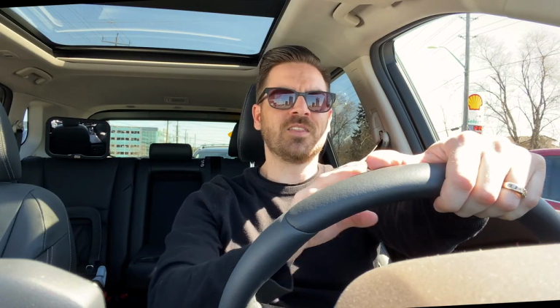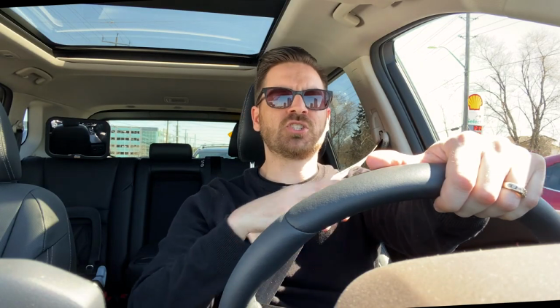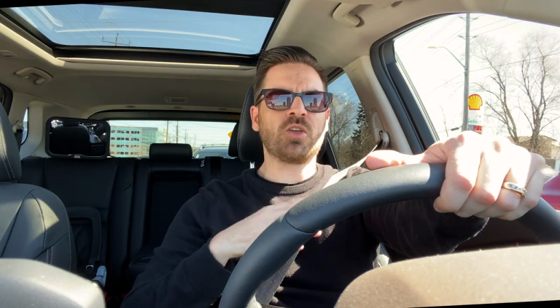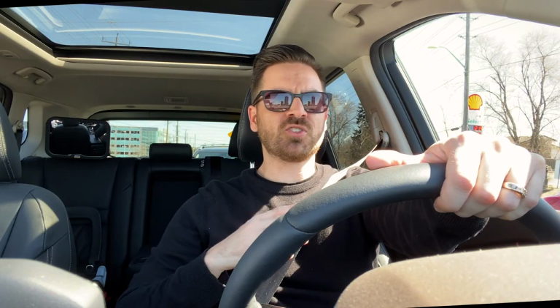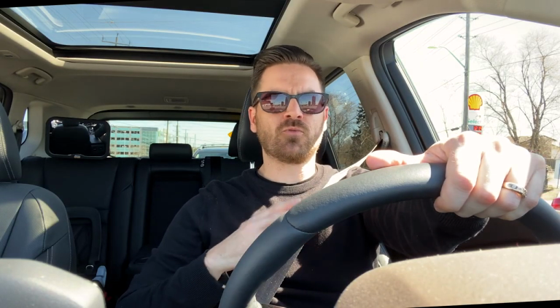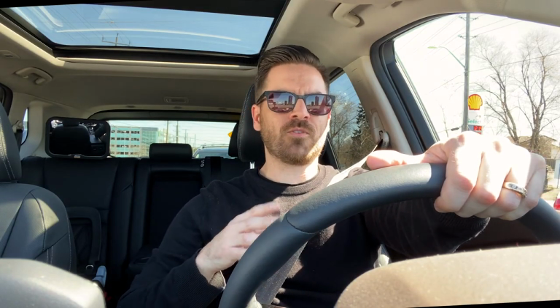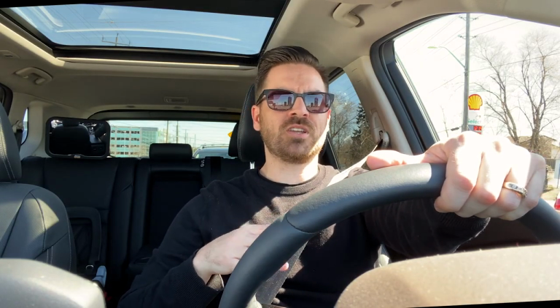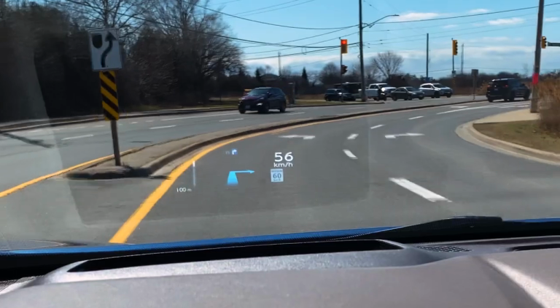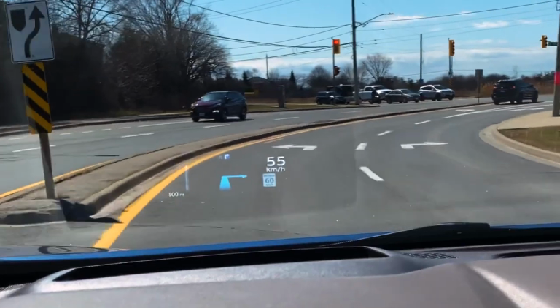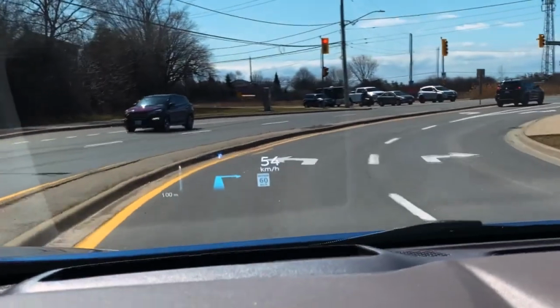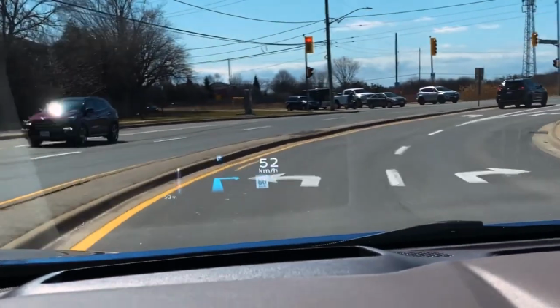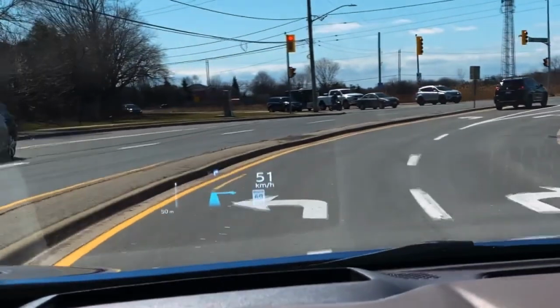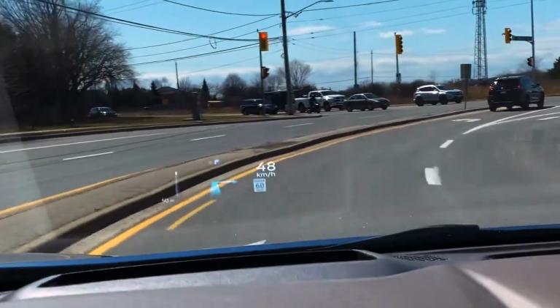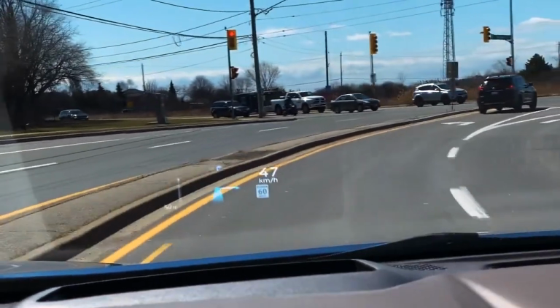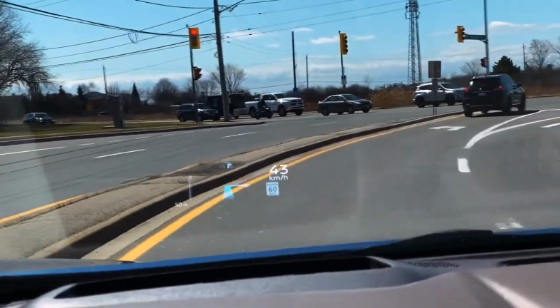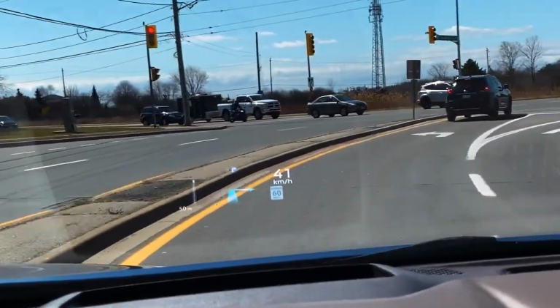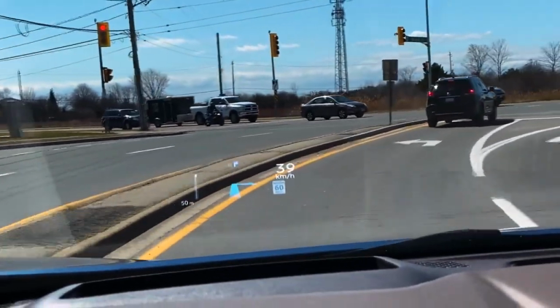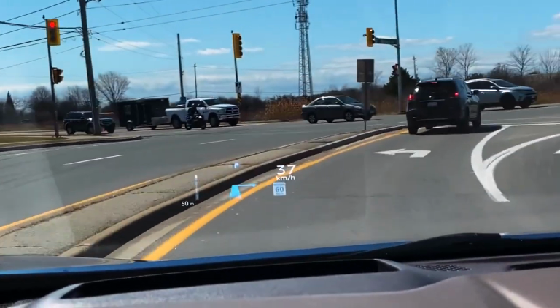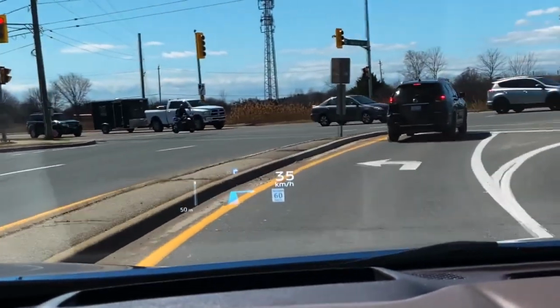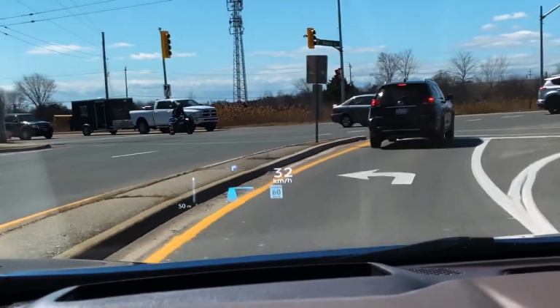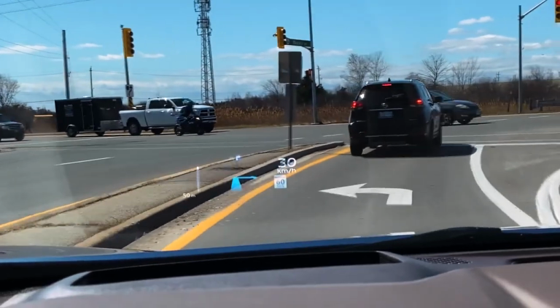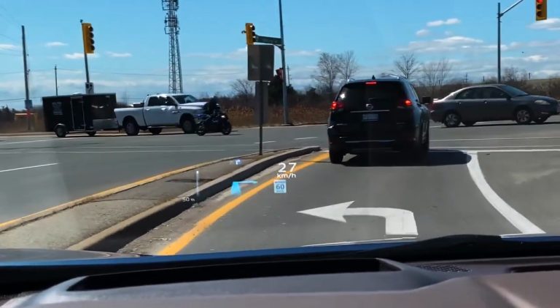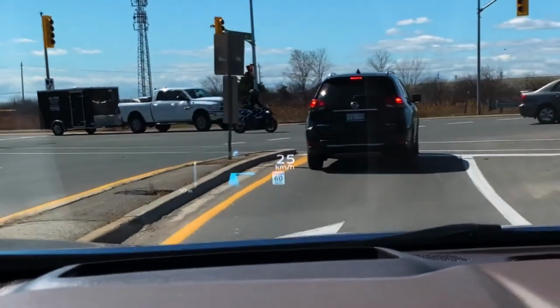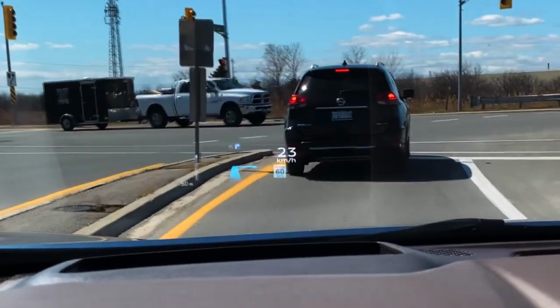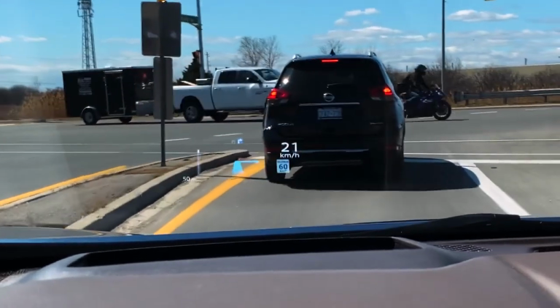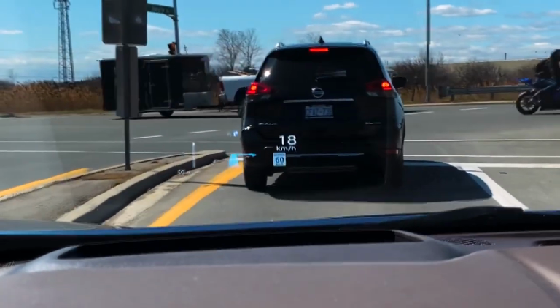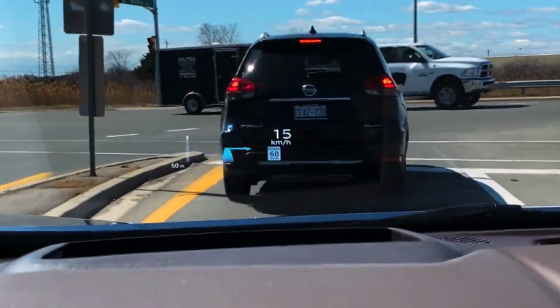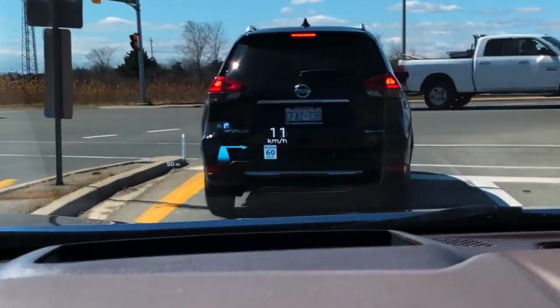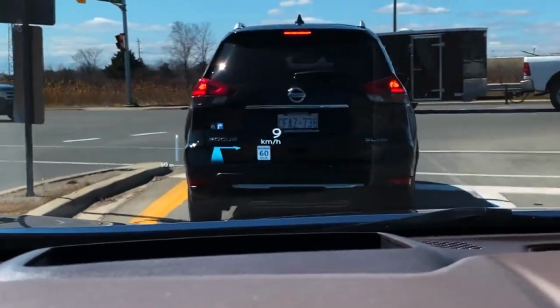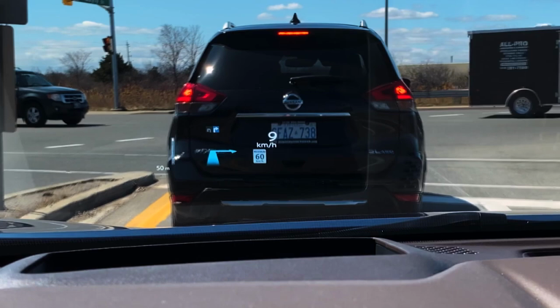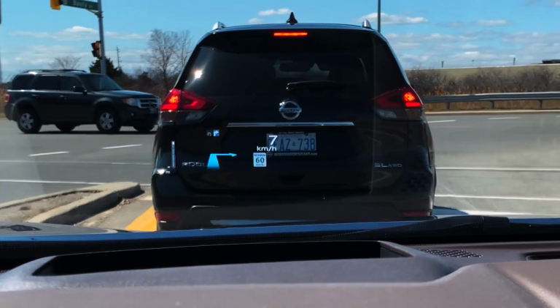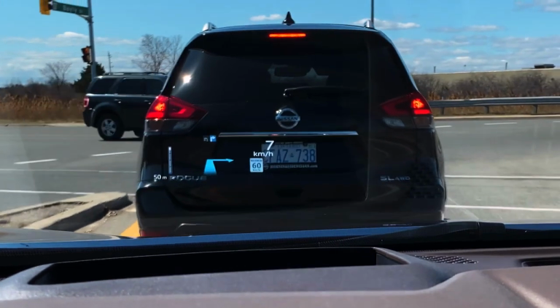This image is going to show you all sorts of great information, including your current speed, the speed limit for your road. If you have a destination input, it's actually going to show you the turn-by-turn navigation on the screen, and it will also show you whatever's playing on the infotainment system at the time.